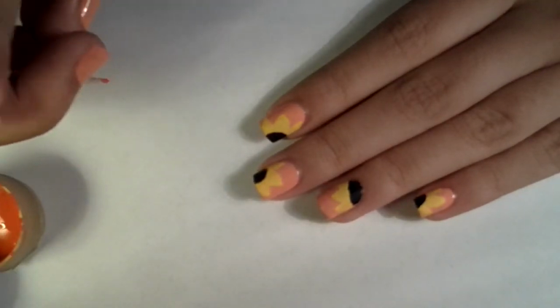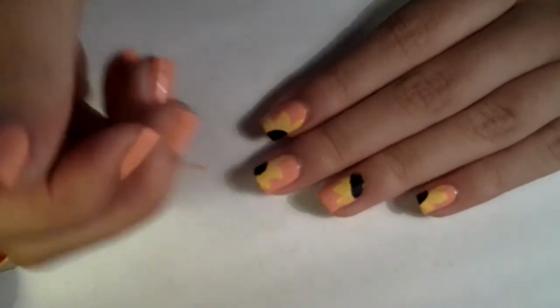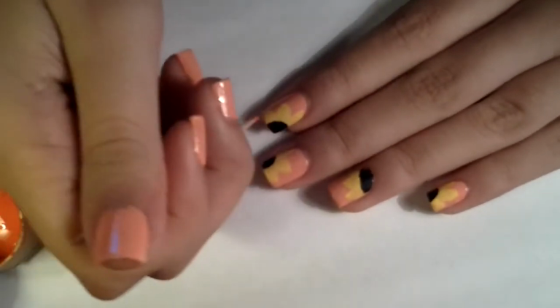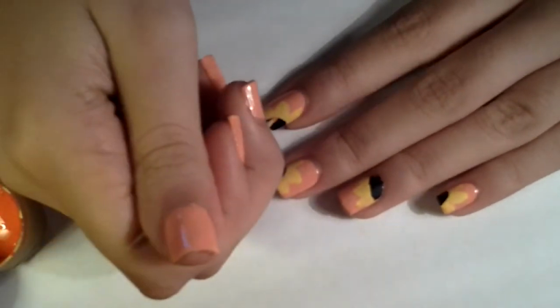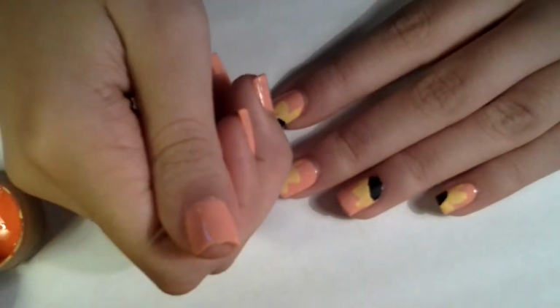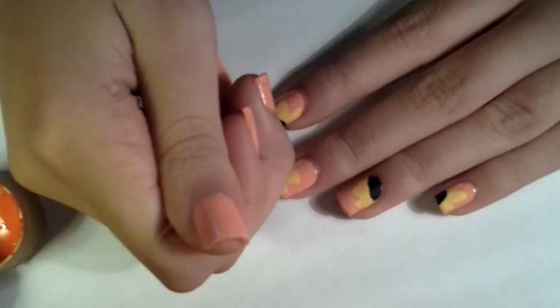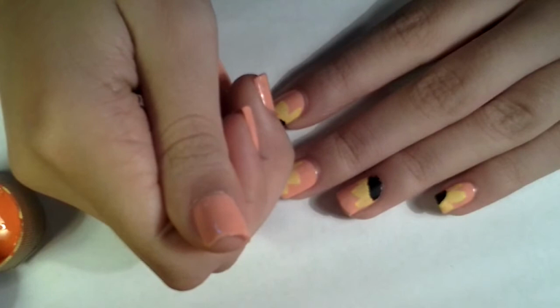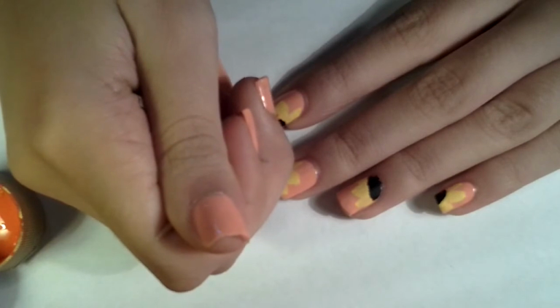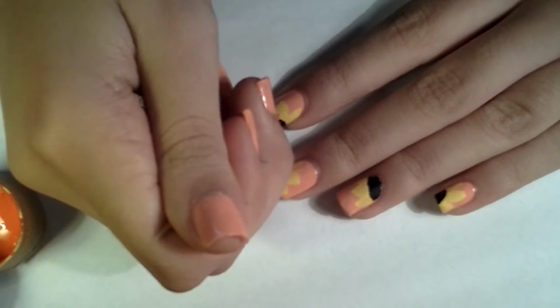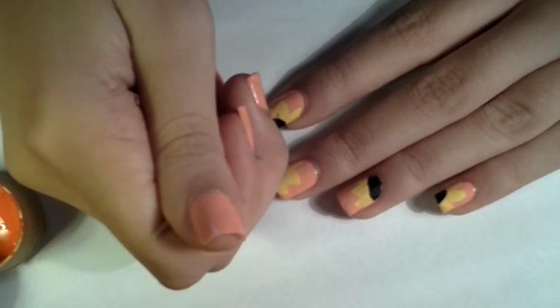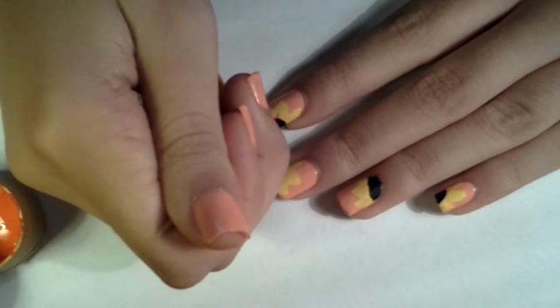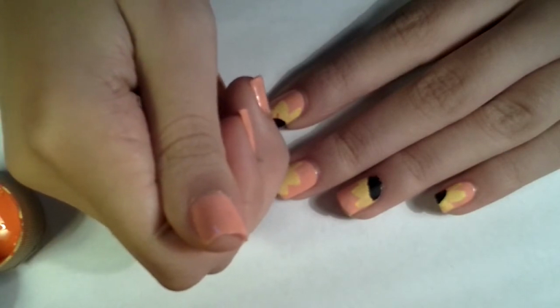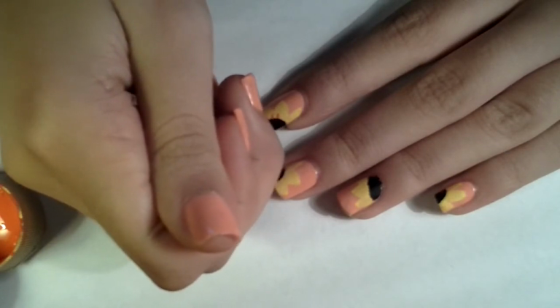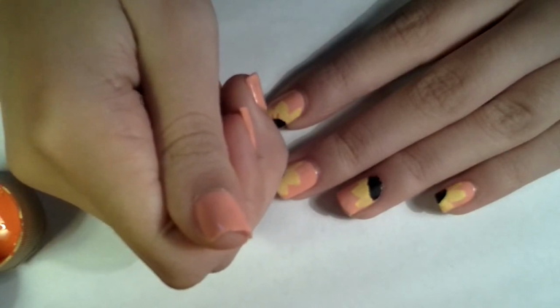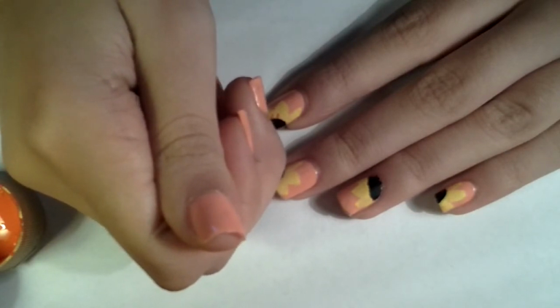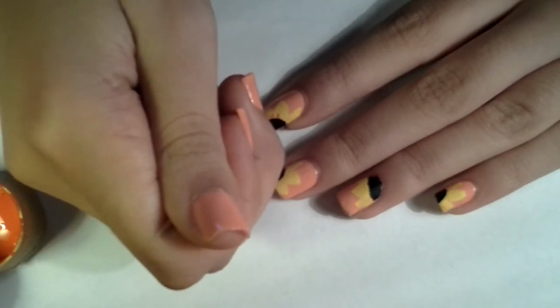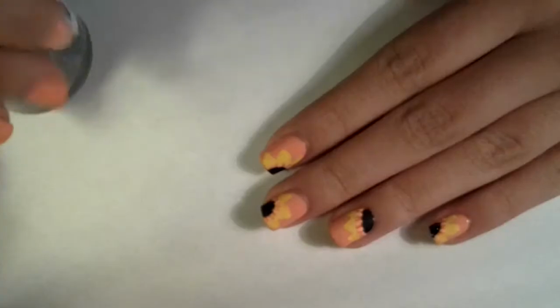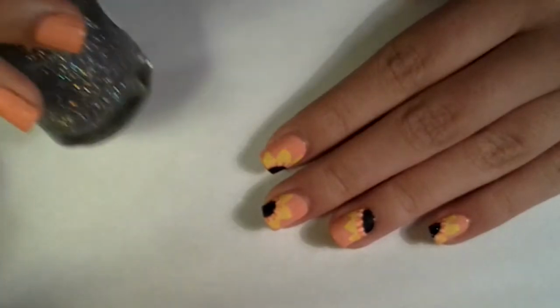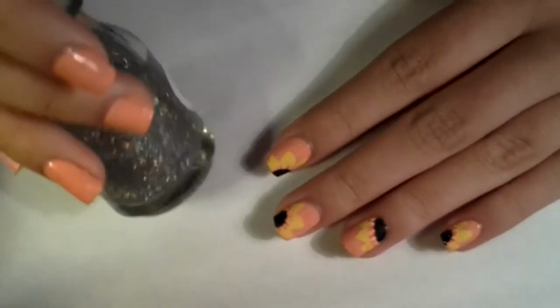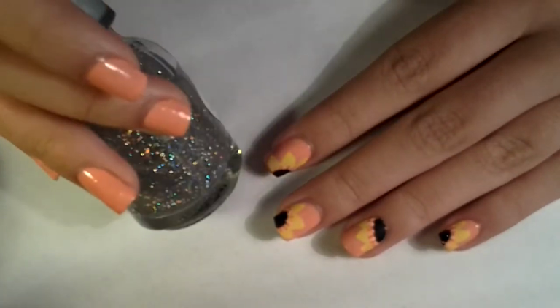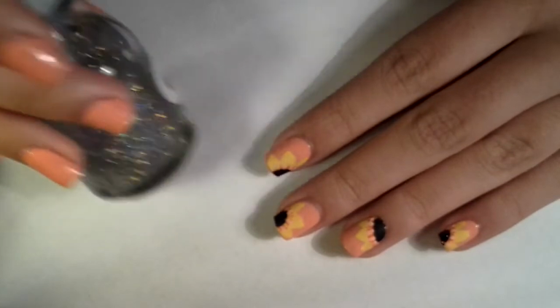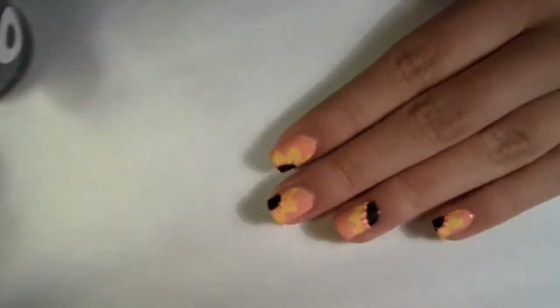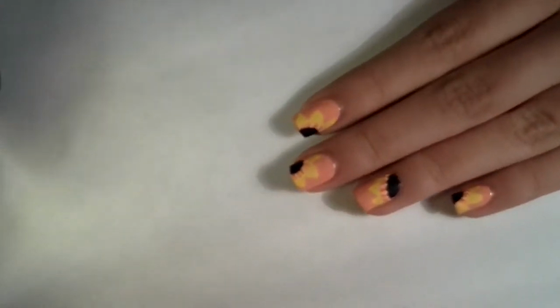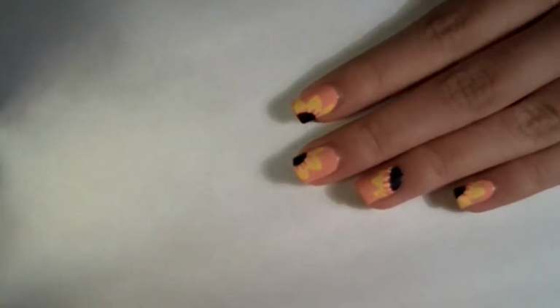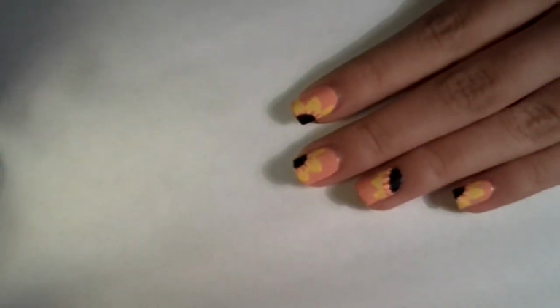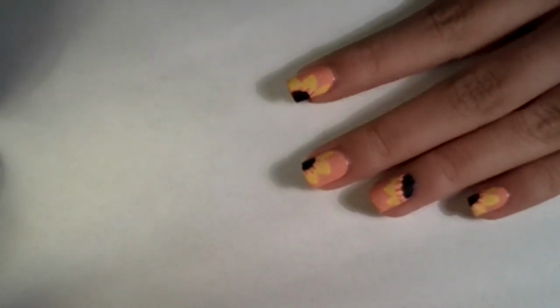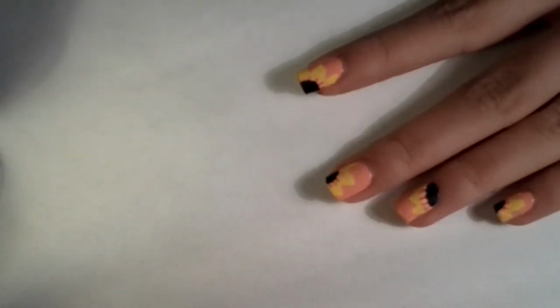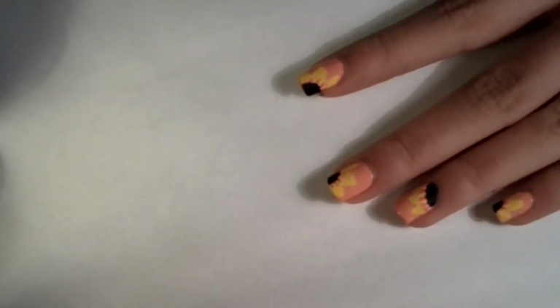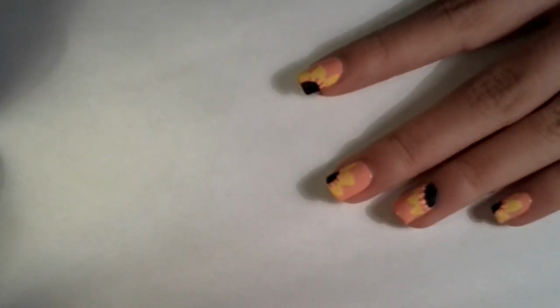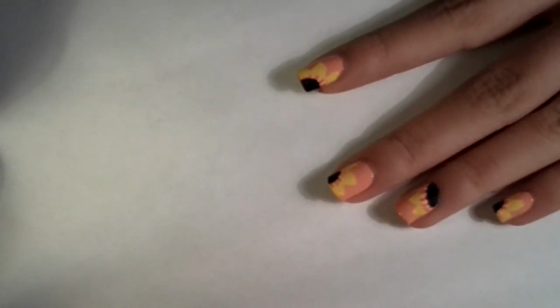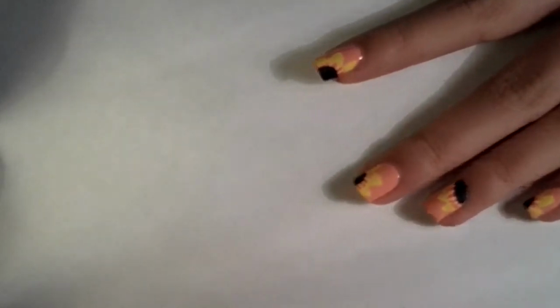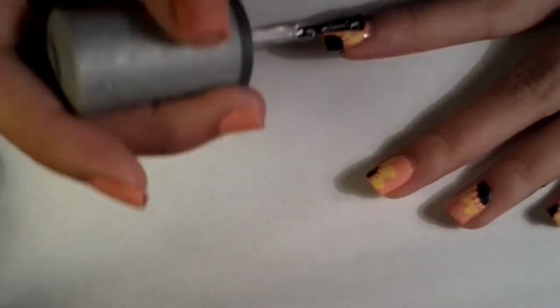Now getting your holographic glitter, you want to add some glitter to the middle of the flower.